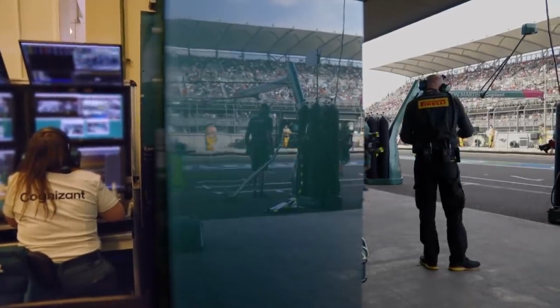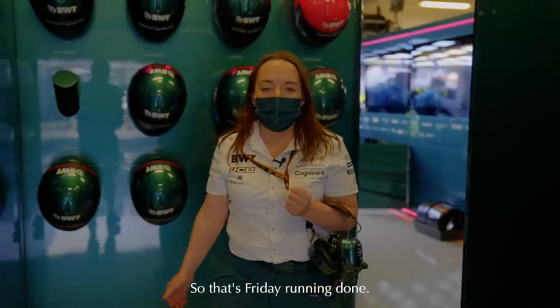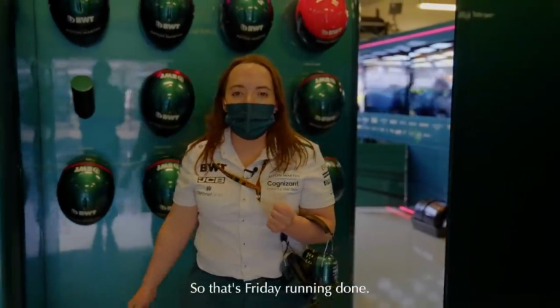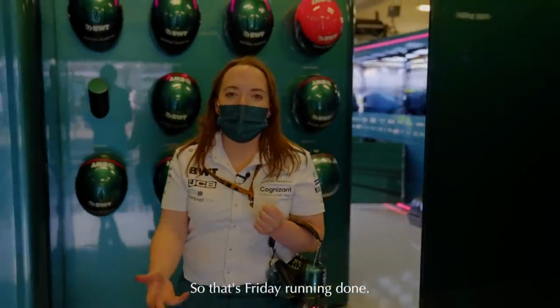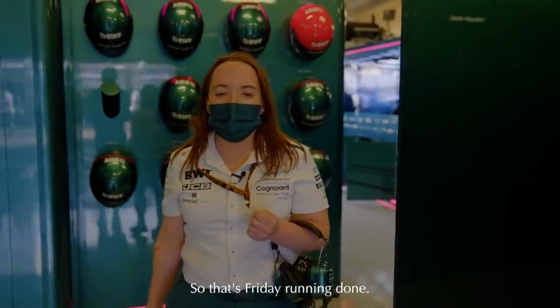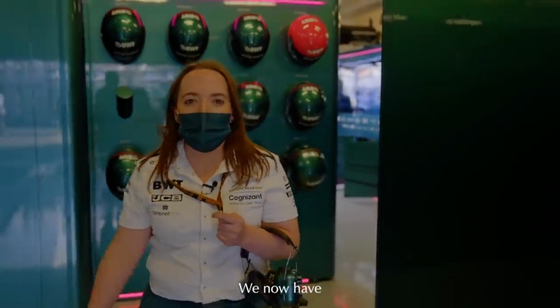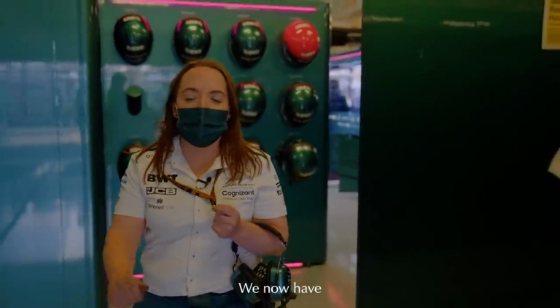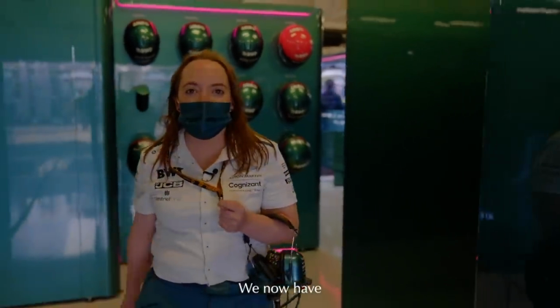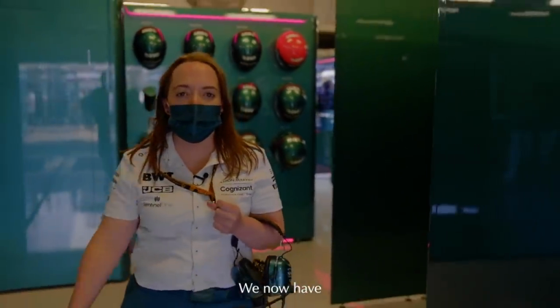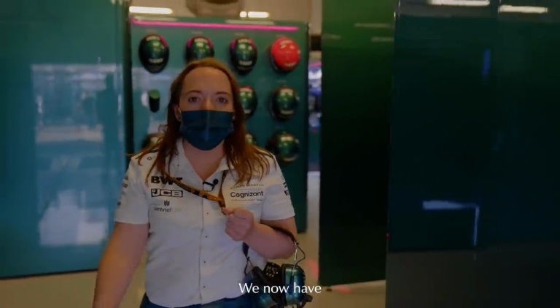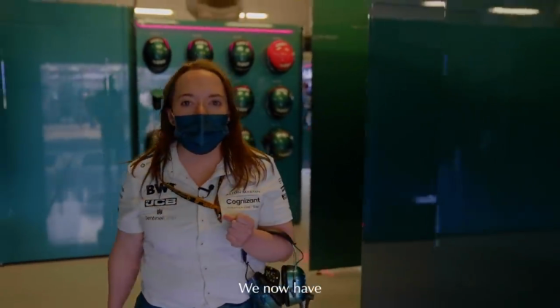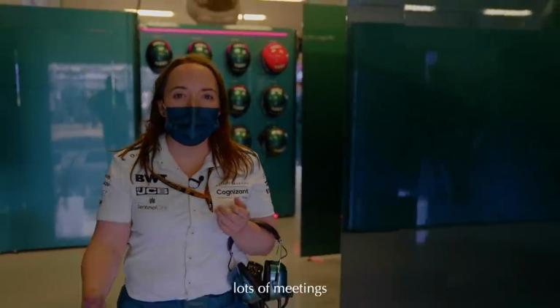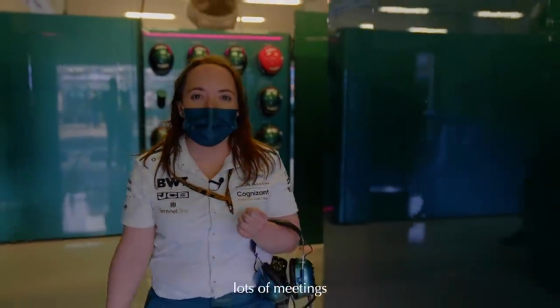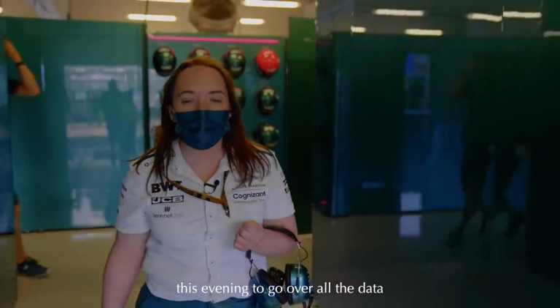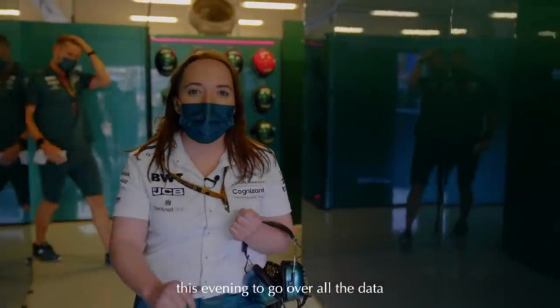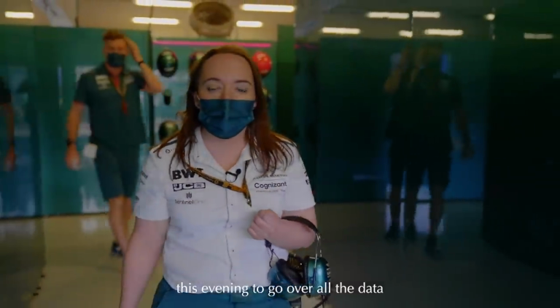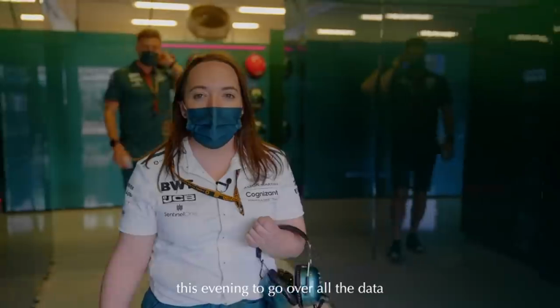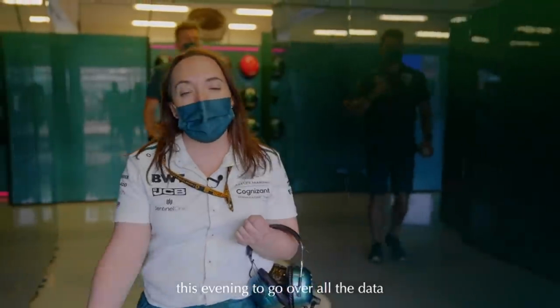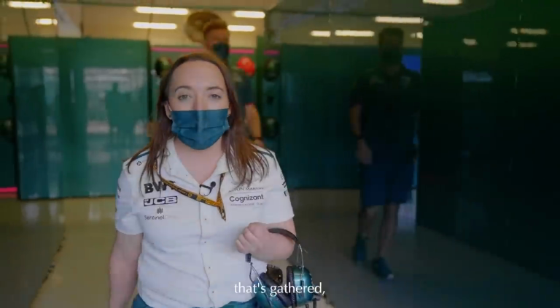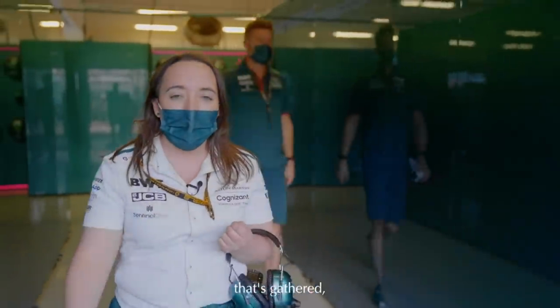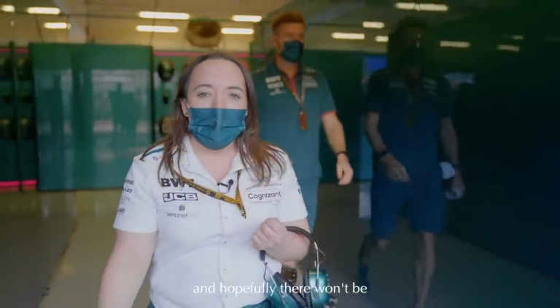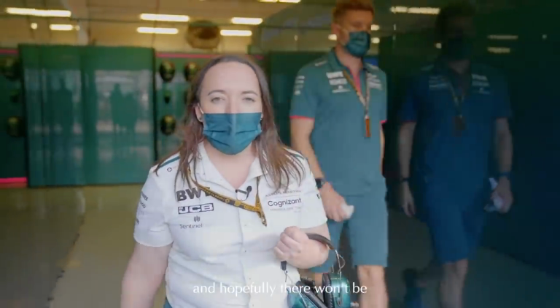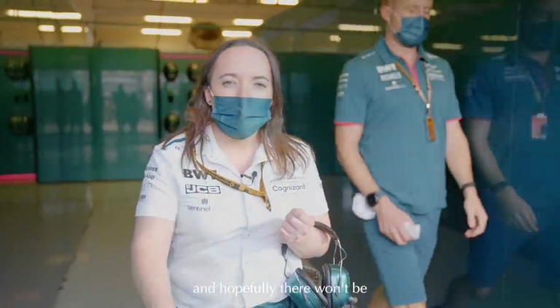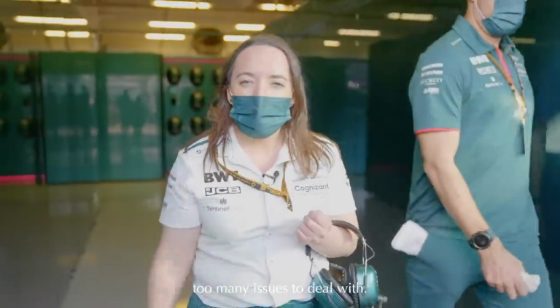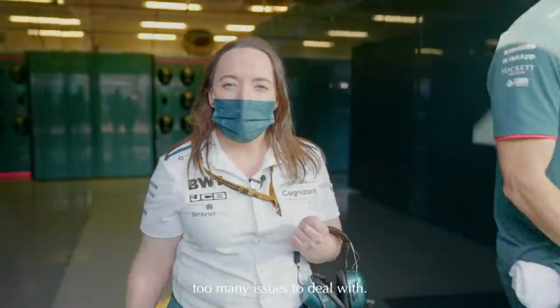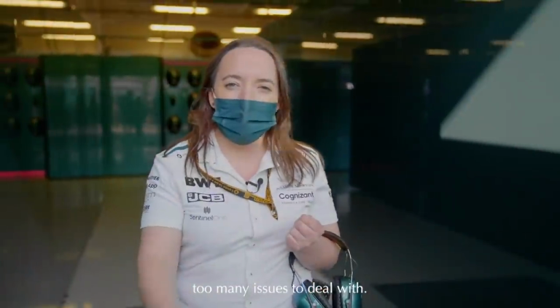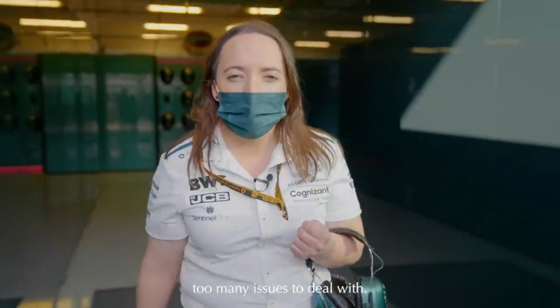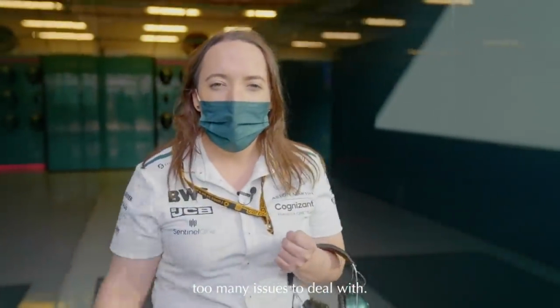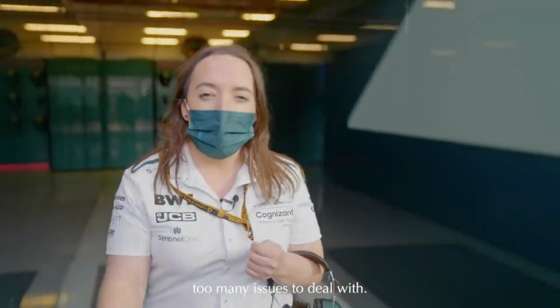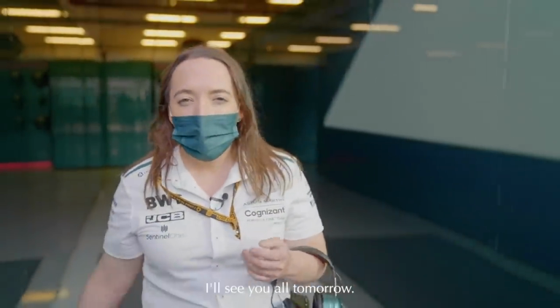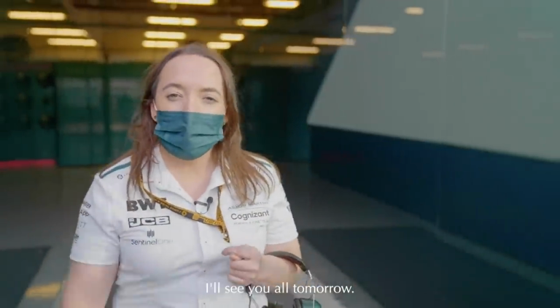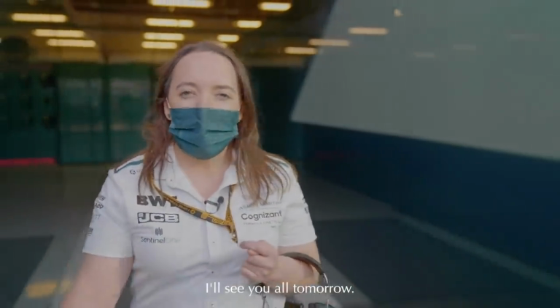So that's Friday running done and now I have lots of meetings this evening to go over all the data that's been gathered. Hopefully there won't be too many issues to deal with and then I'll see you all tomorrow.